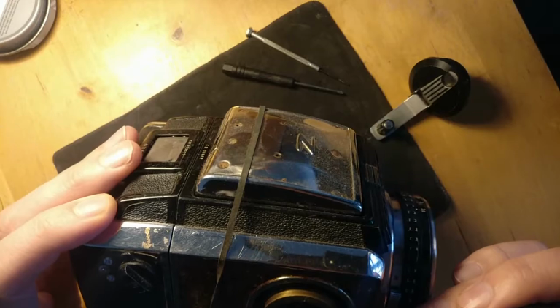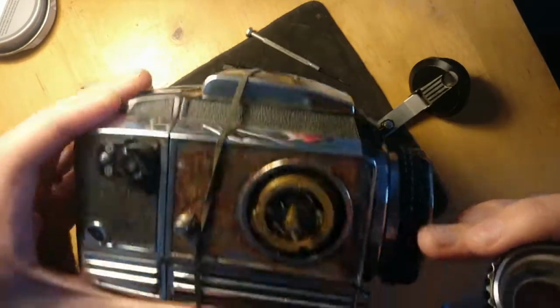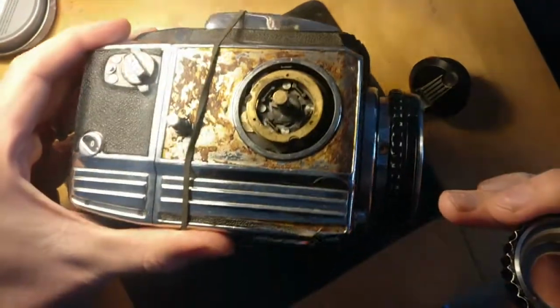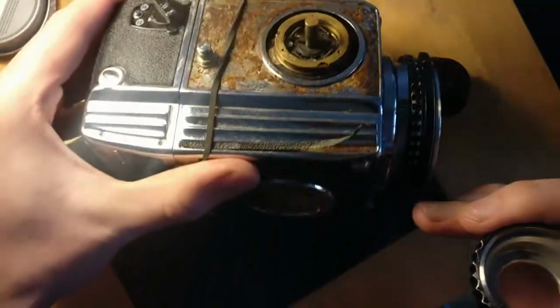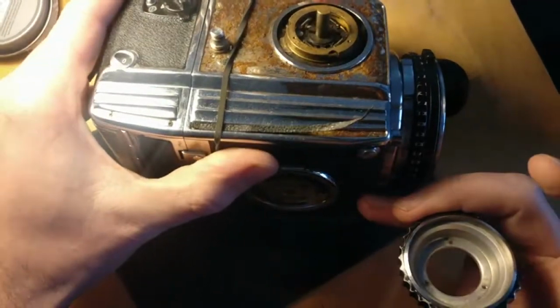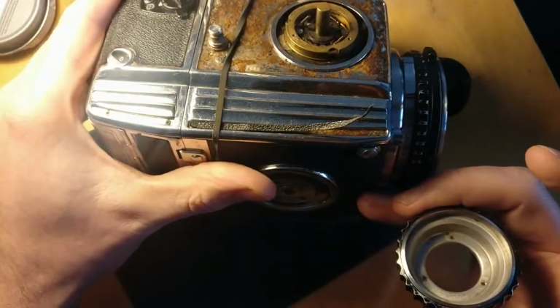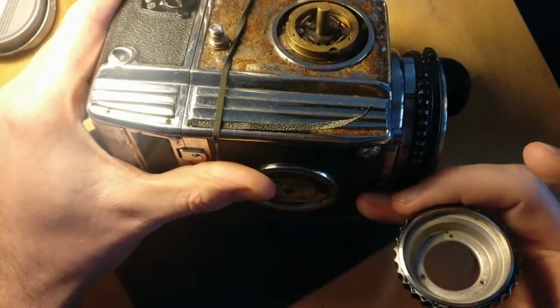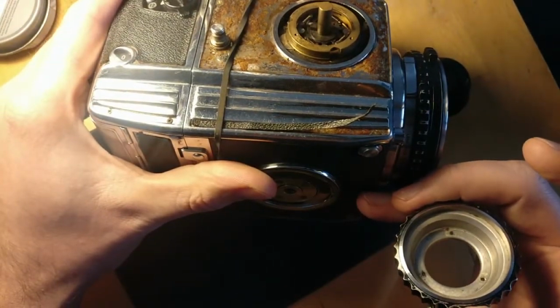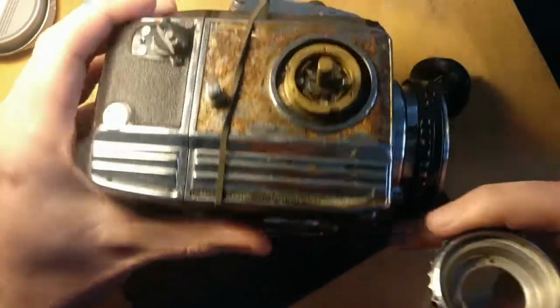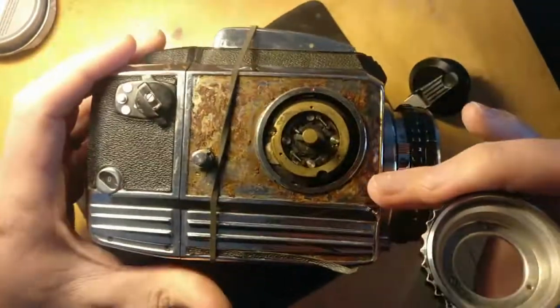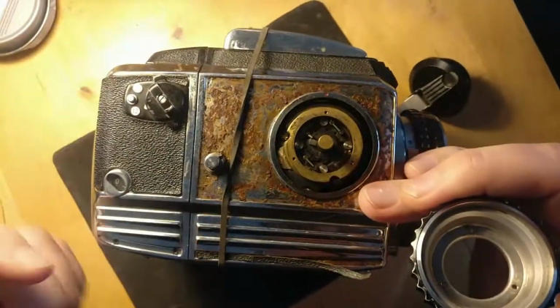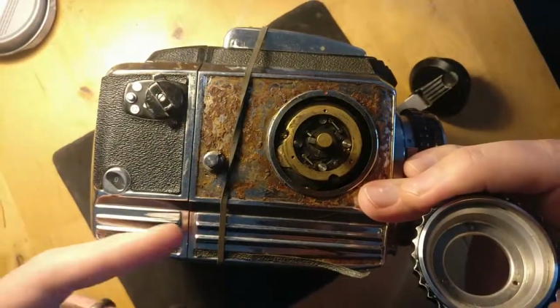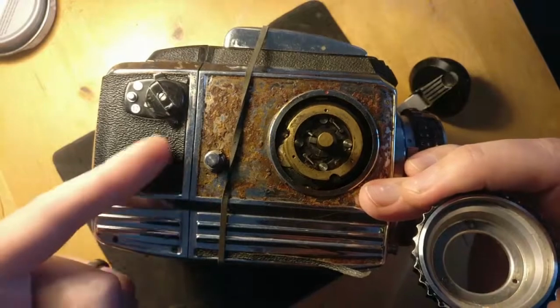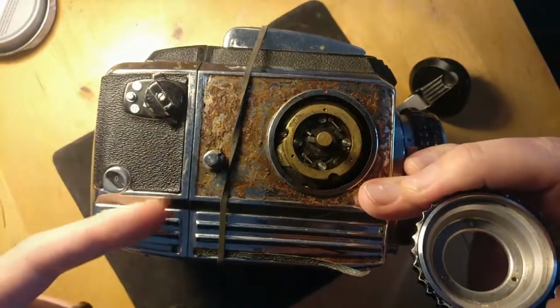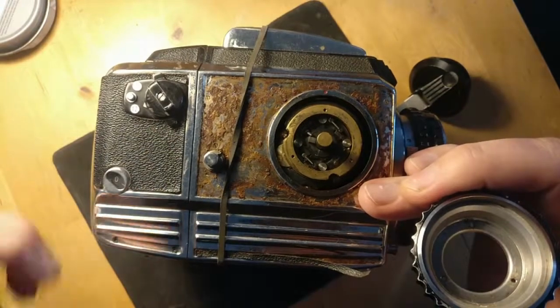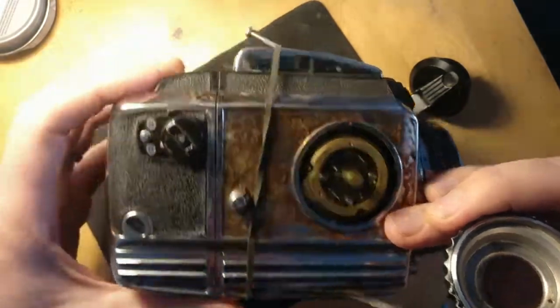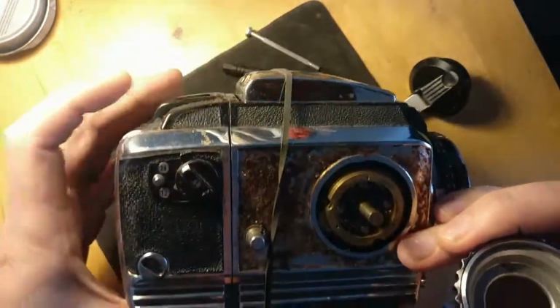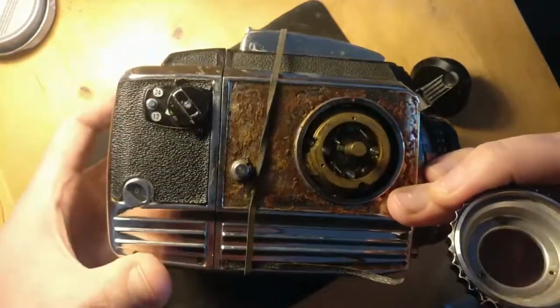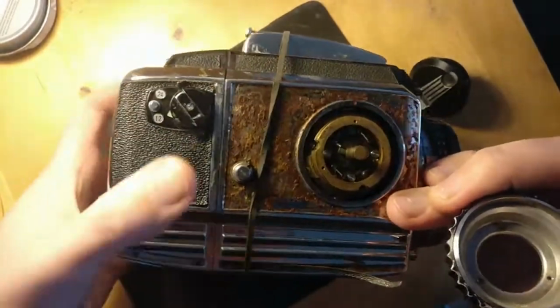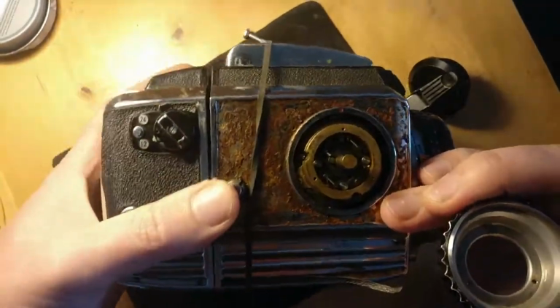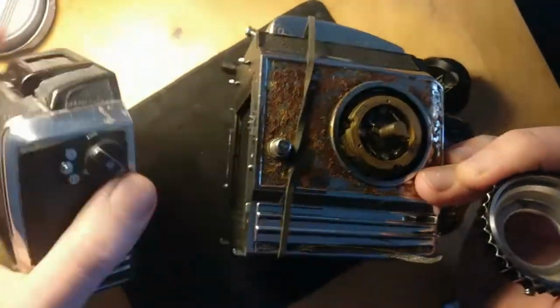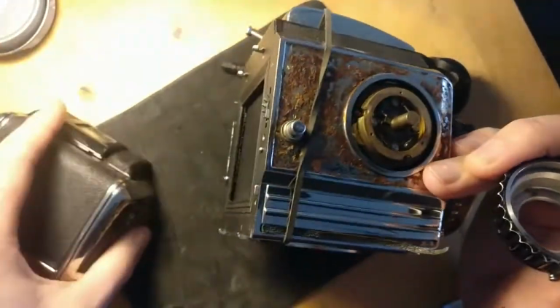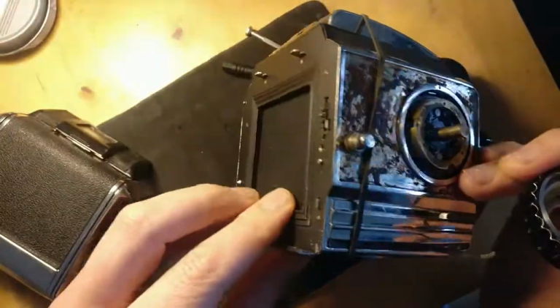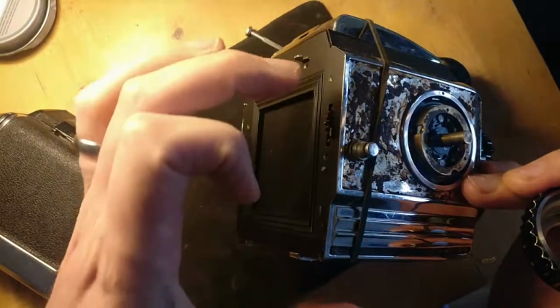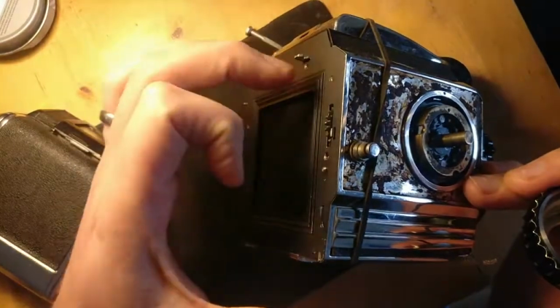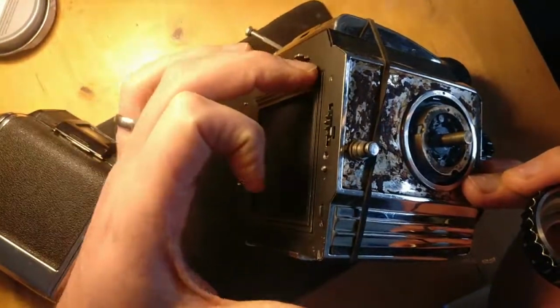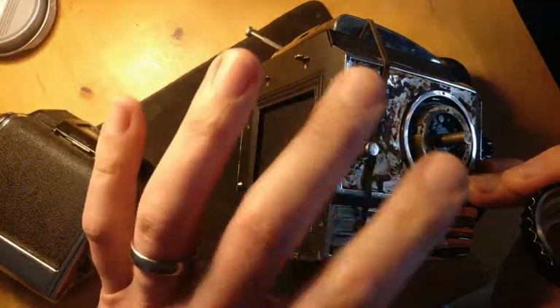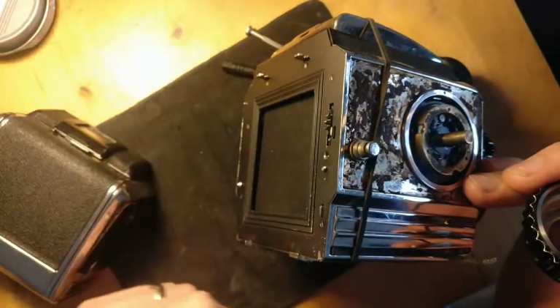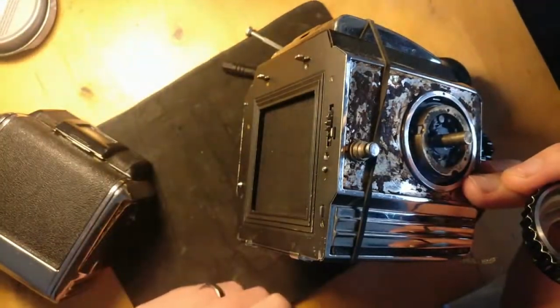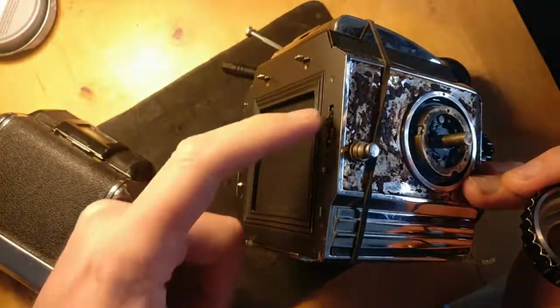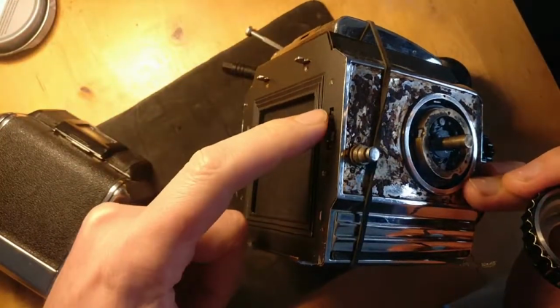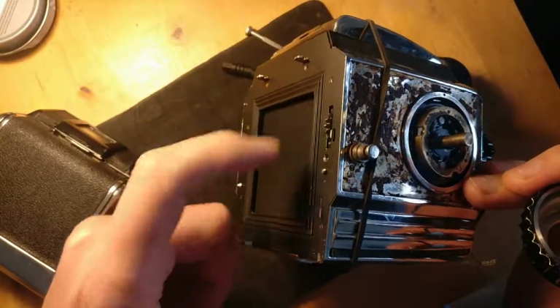Then you can remove that side piece - I don't think there's any more screws on there. You probably have to remove the backing plate as well off here. You should take the slide off this backing plate, and then you can take the rest off, otherwise these gears won't clear it.